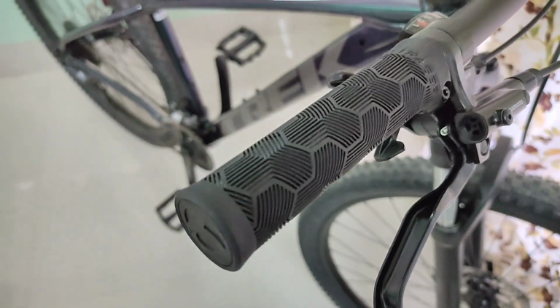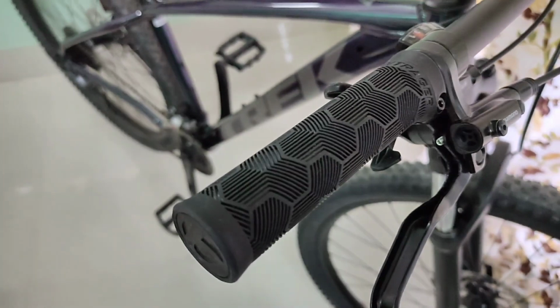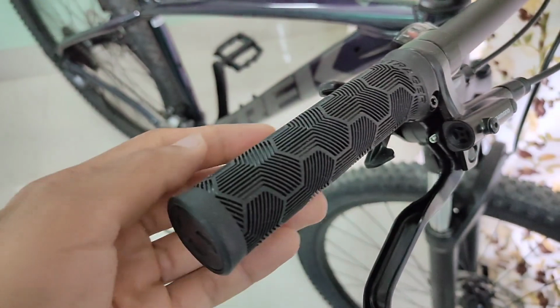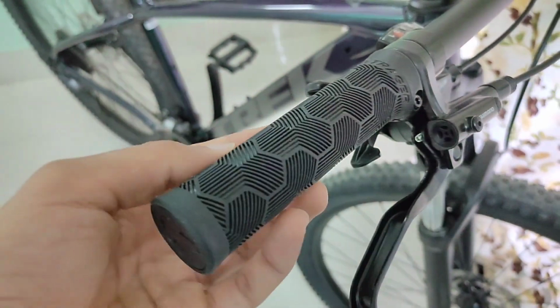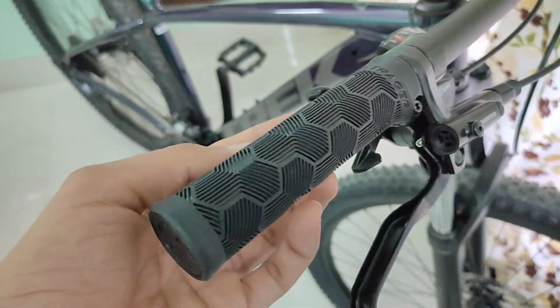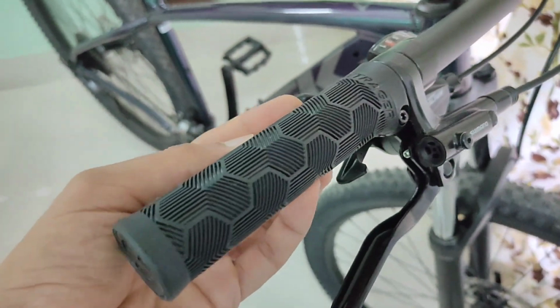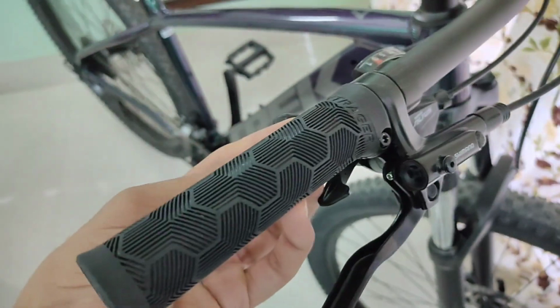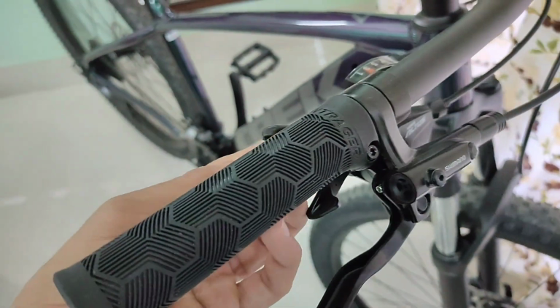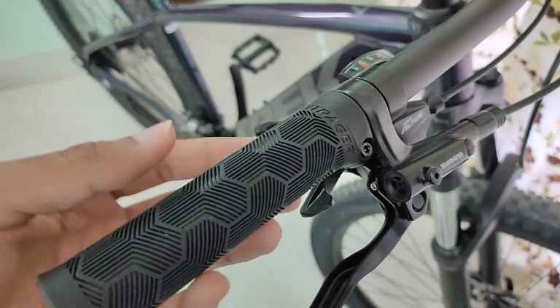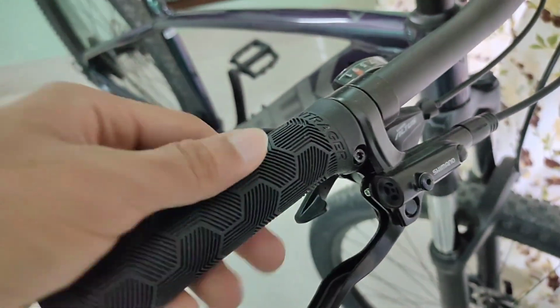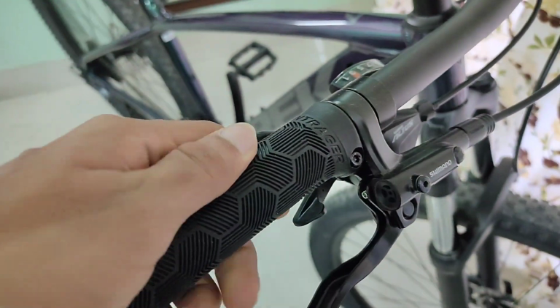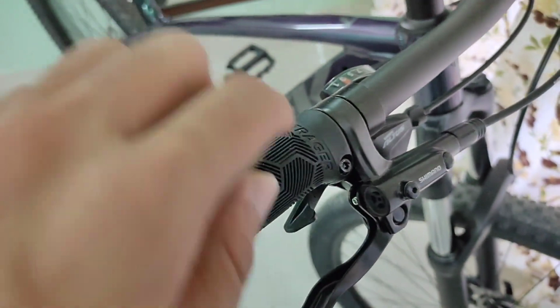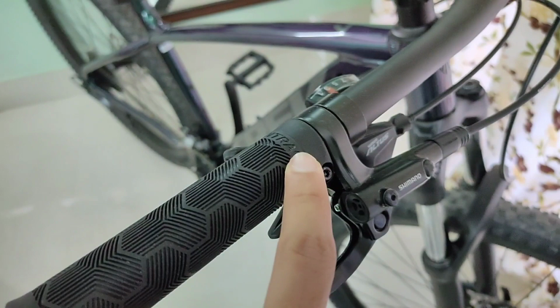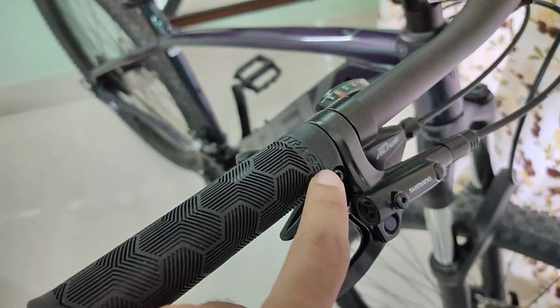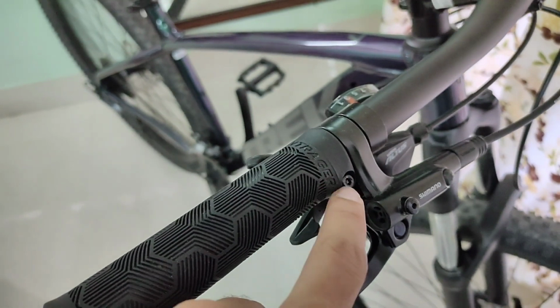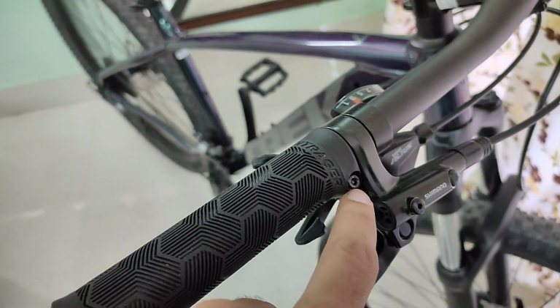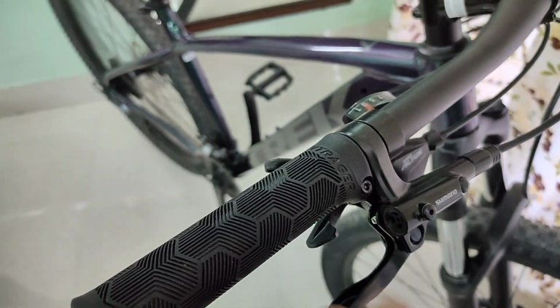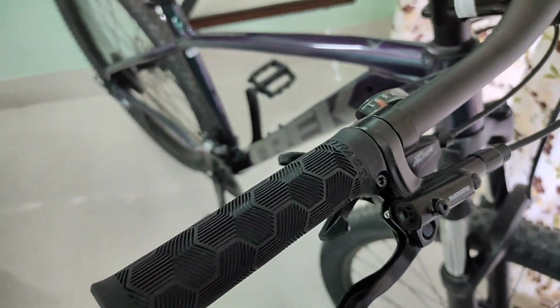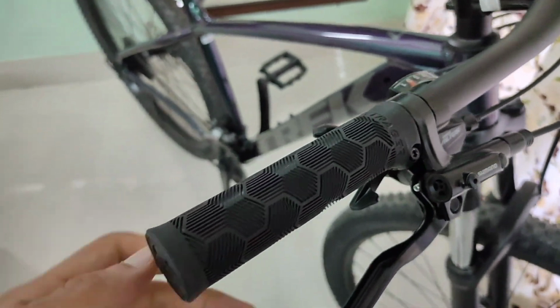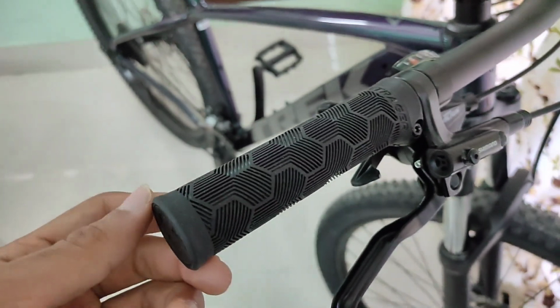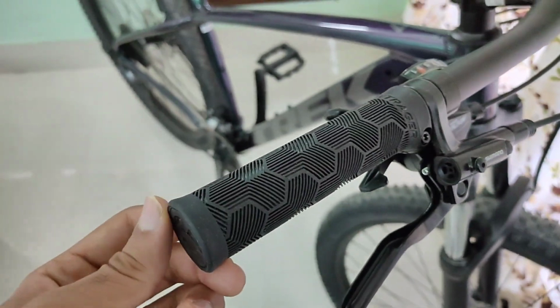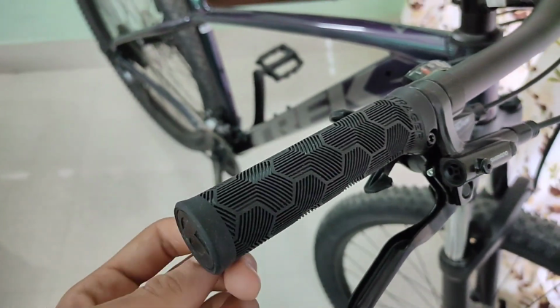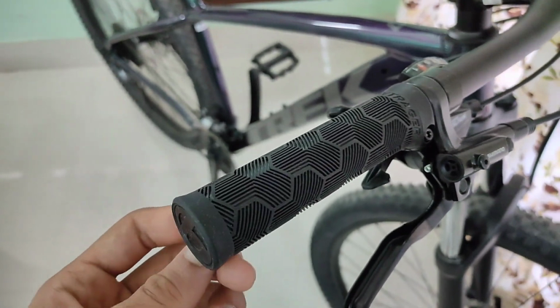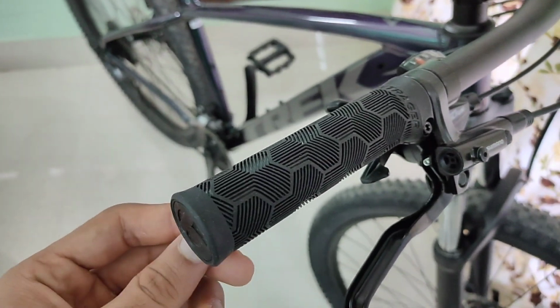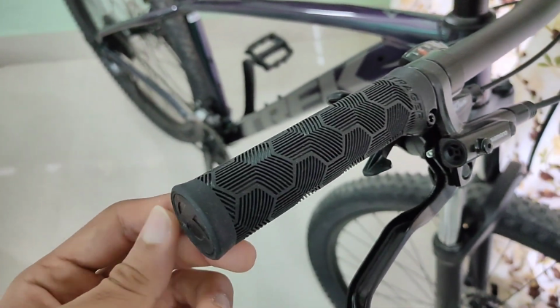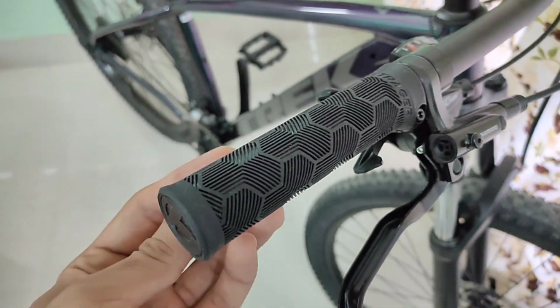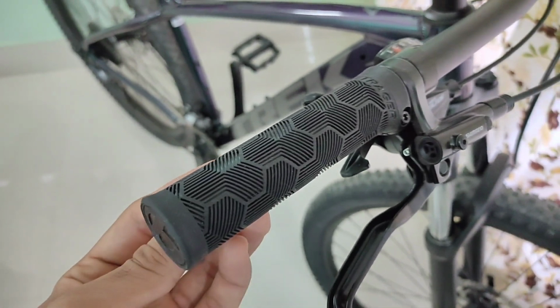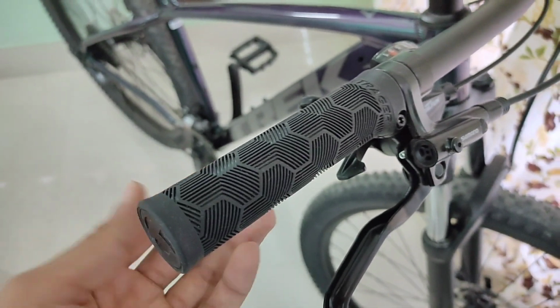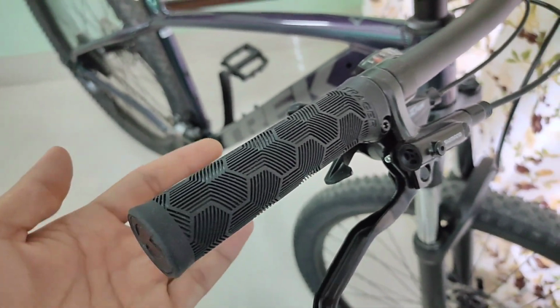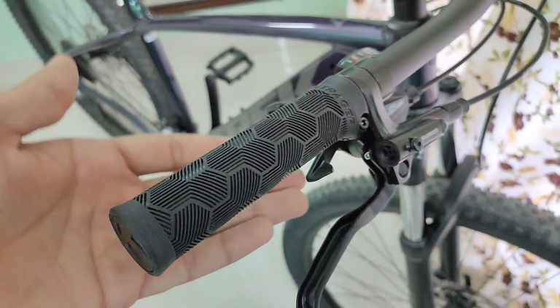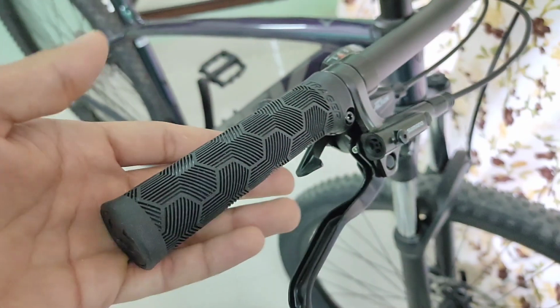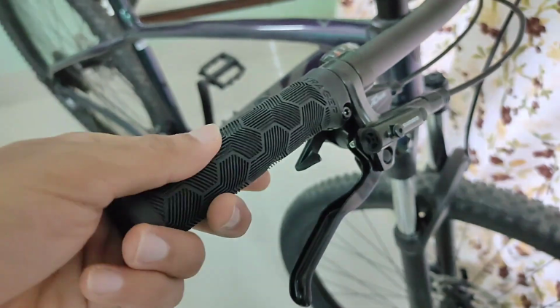I've seen a few reviews and people didn't seem to like this grip. This is a Bontrager screw-on grip. I personally didn't have any problems with it — these are quite grippy.